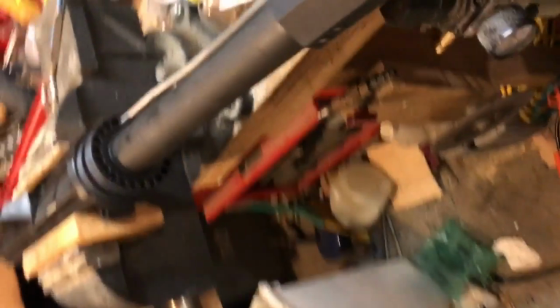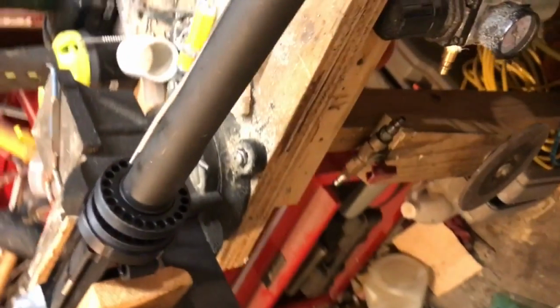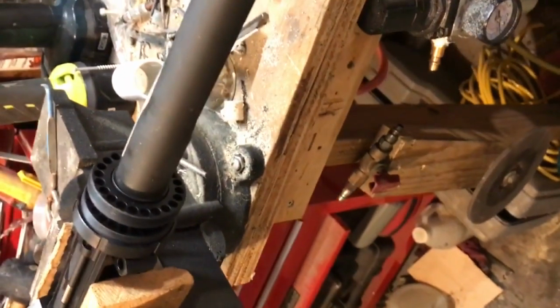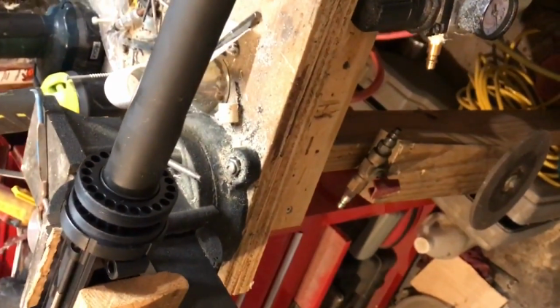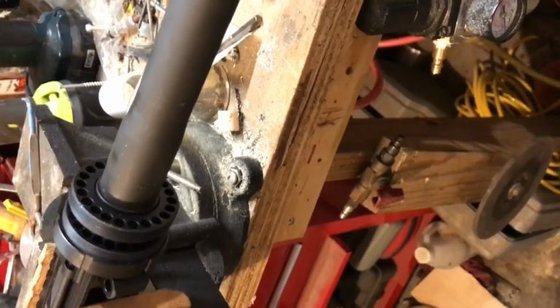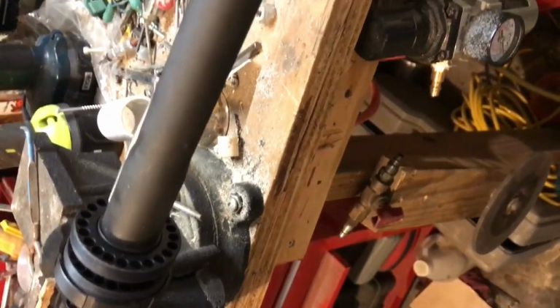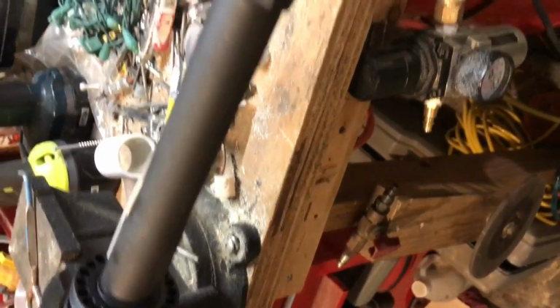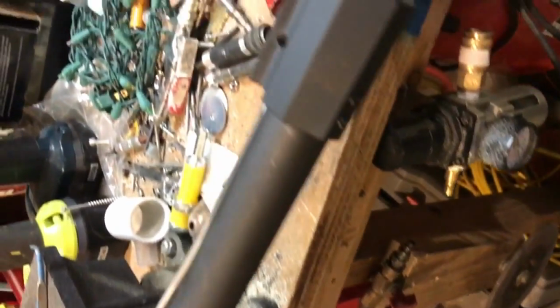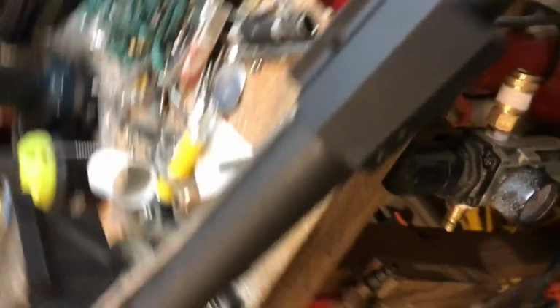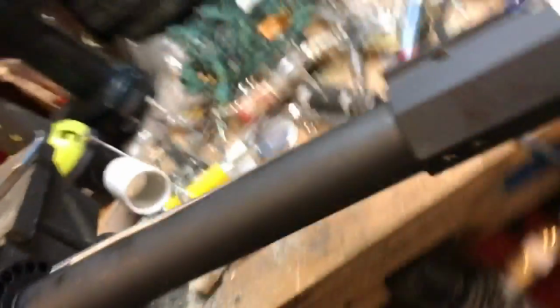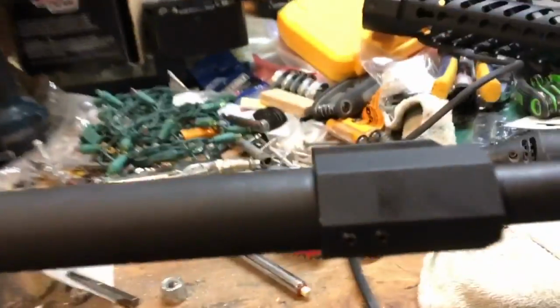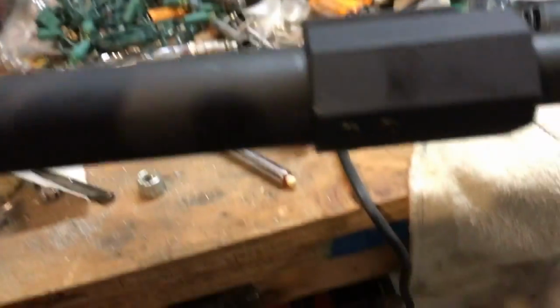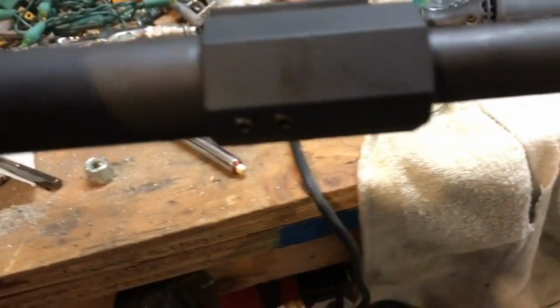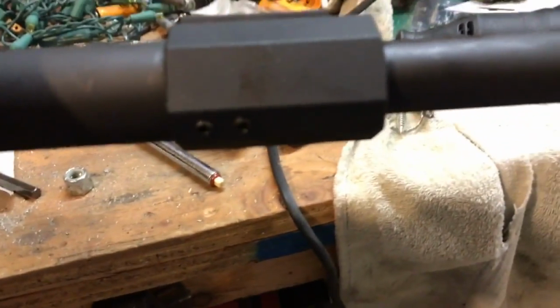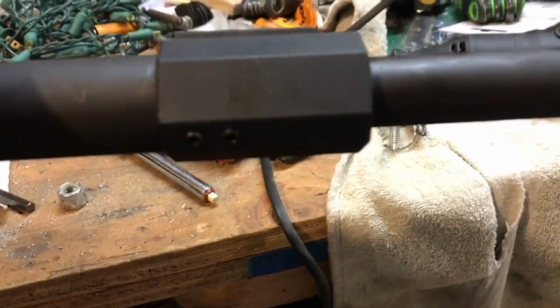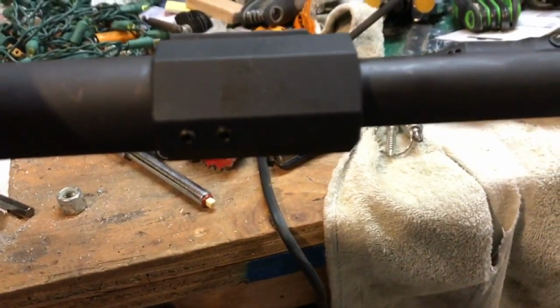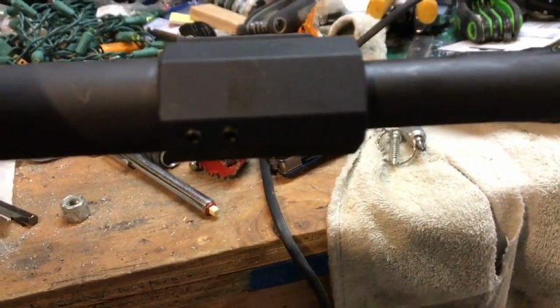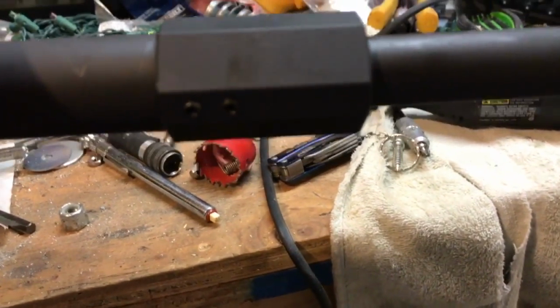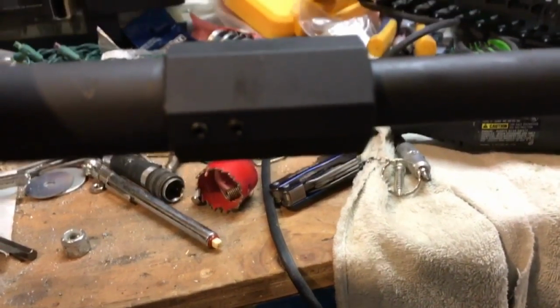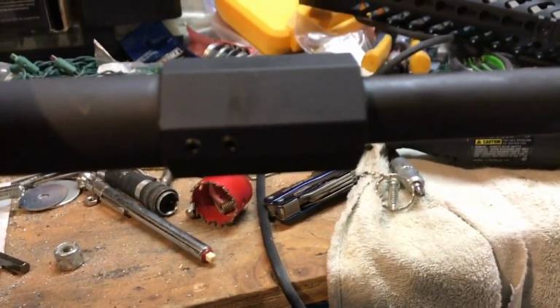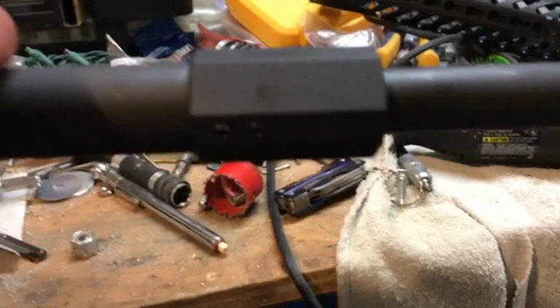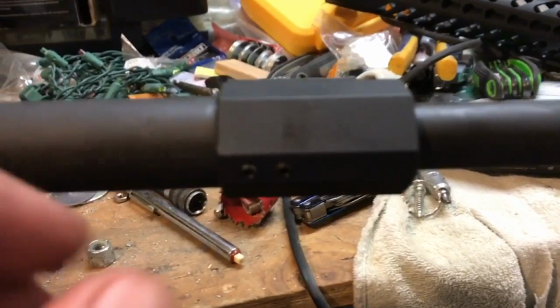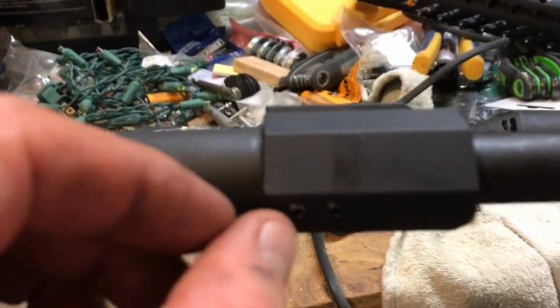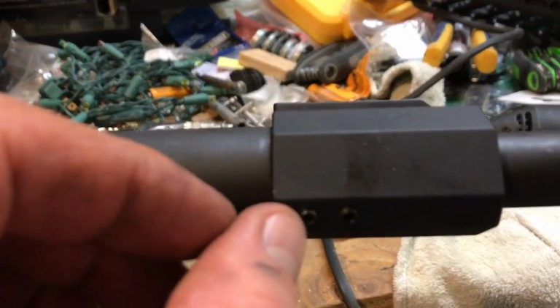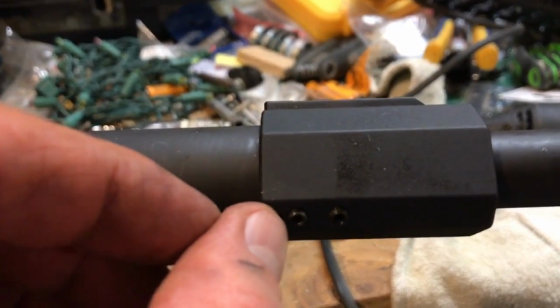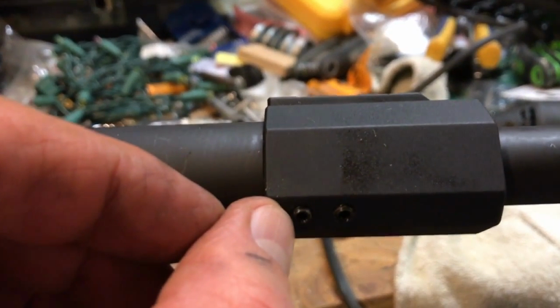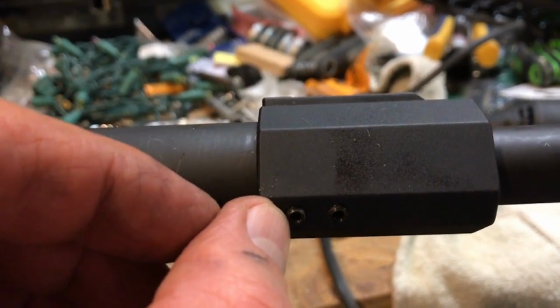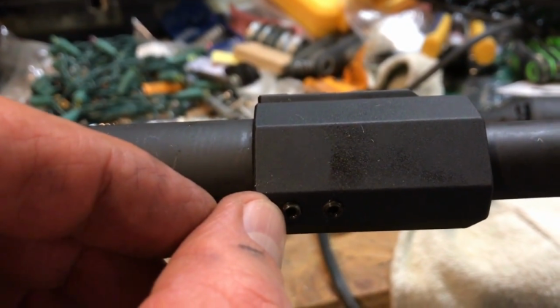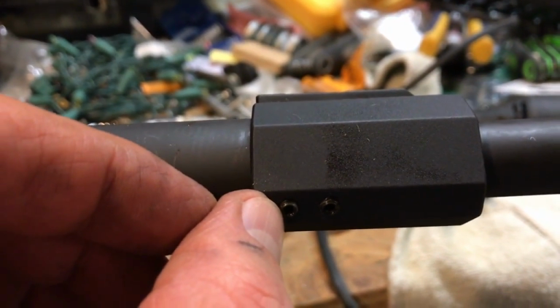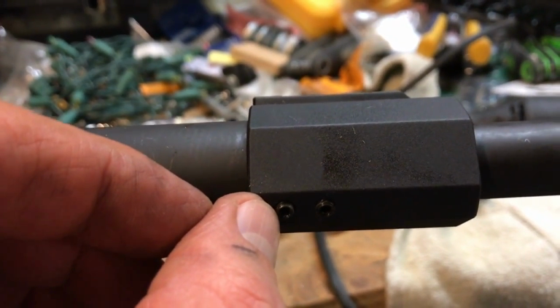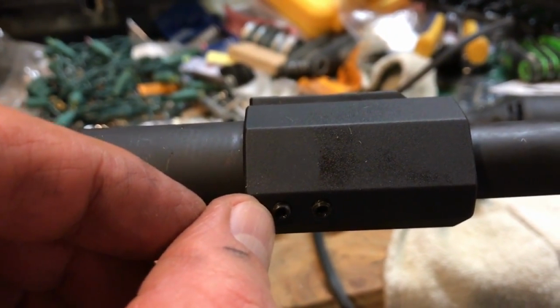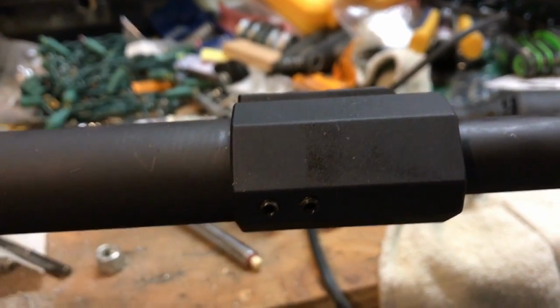Earlier I mentioned leaving the Allen screws in so you wouldn't lose them. Now's the time to take them out — you had penetrant in there, so take them out, put a little thread locker on them, and put them back in.